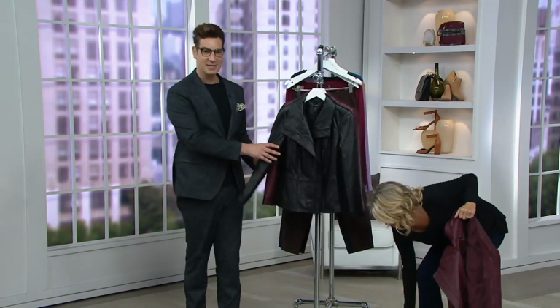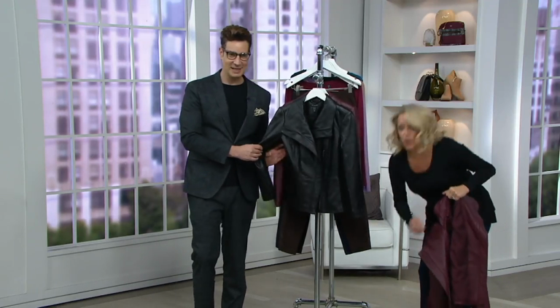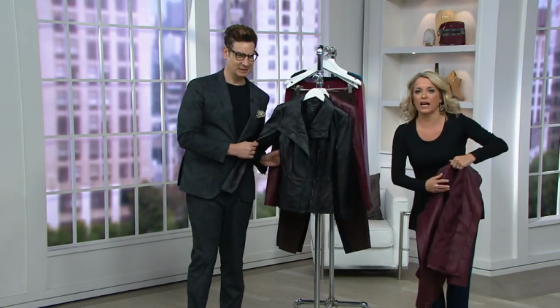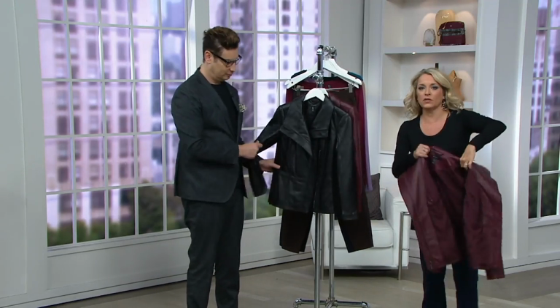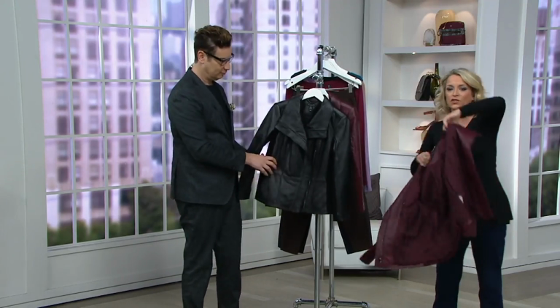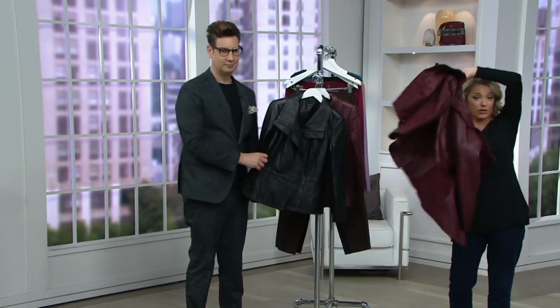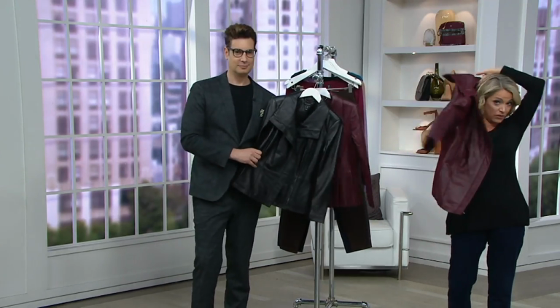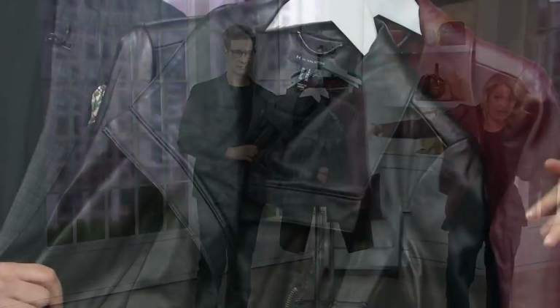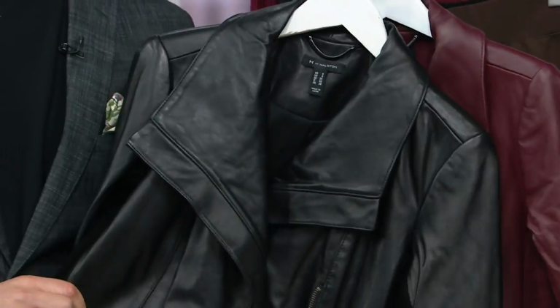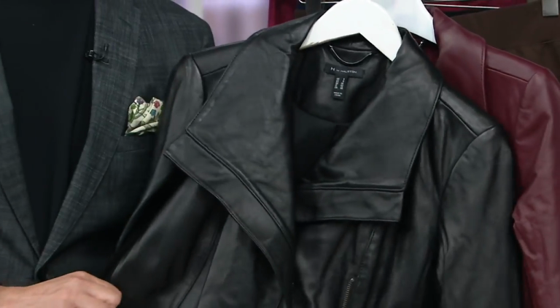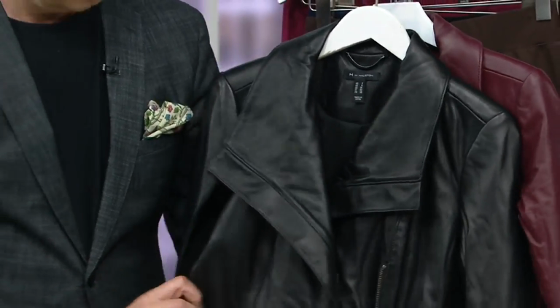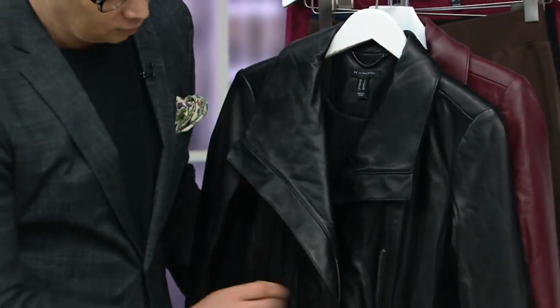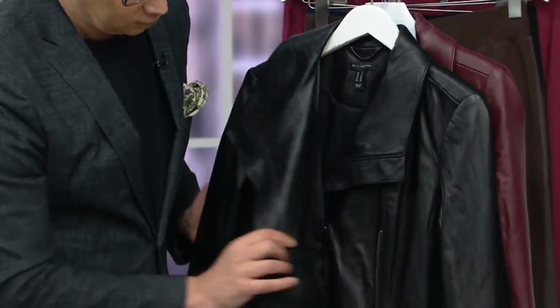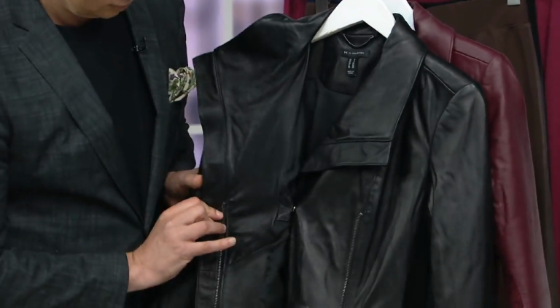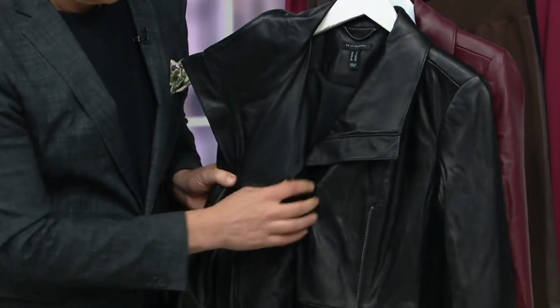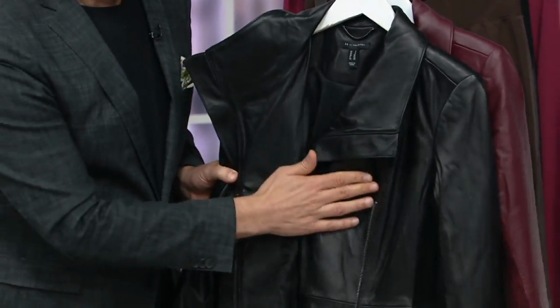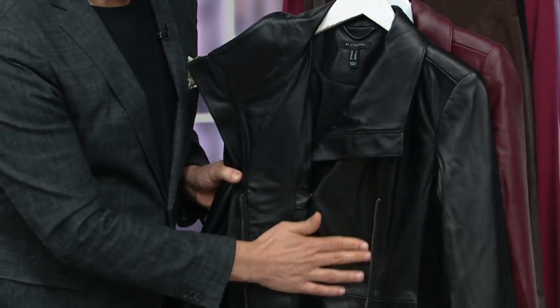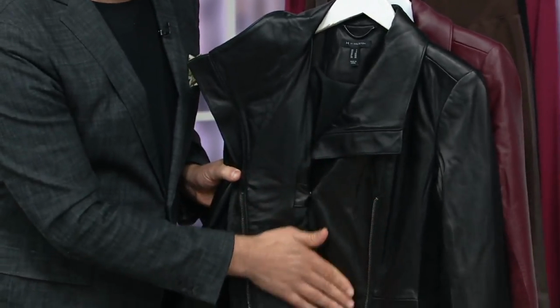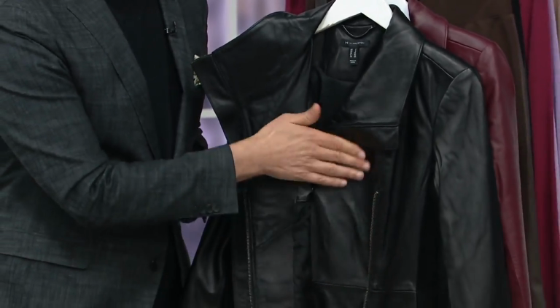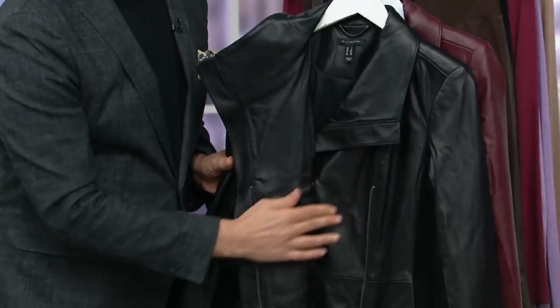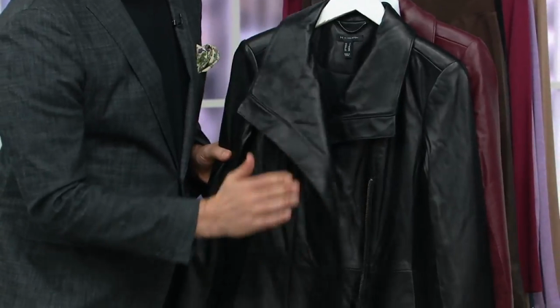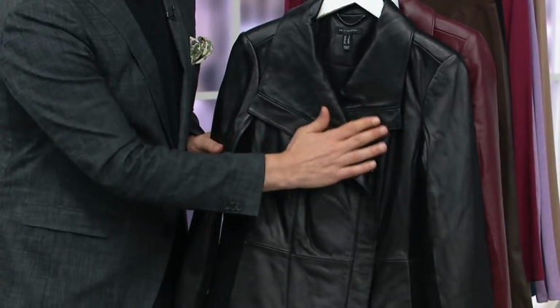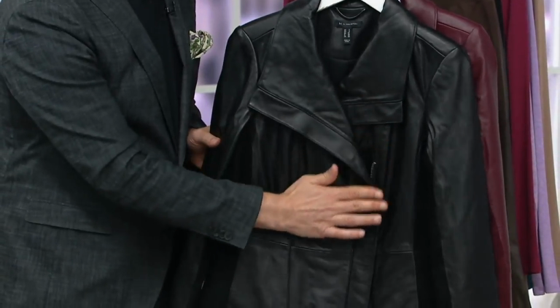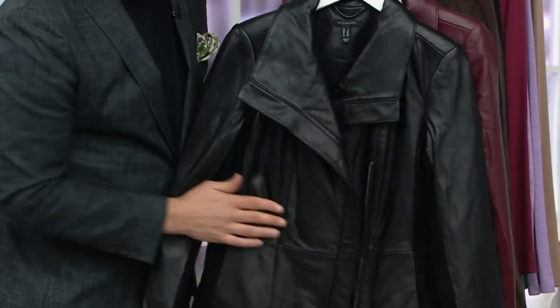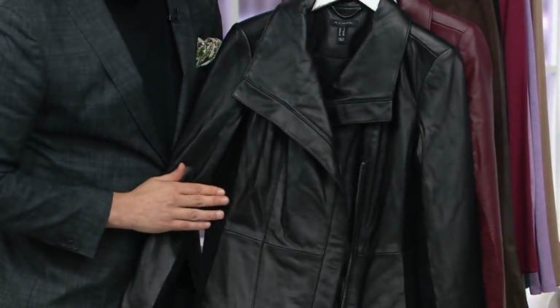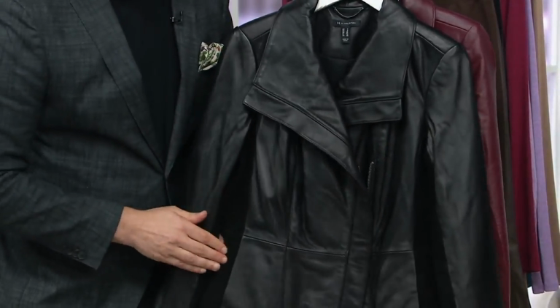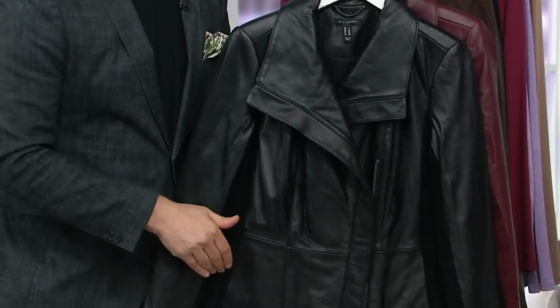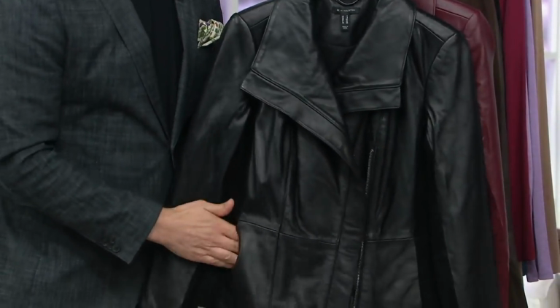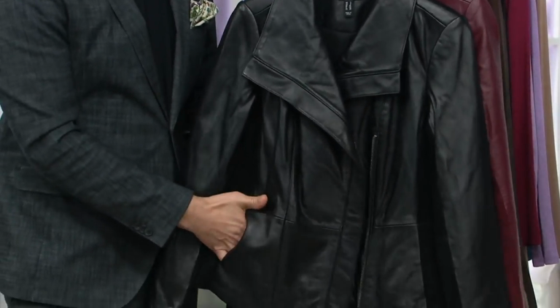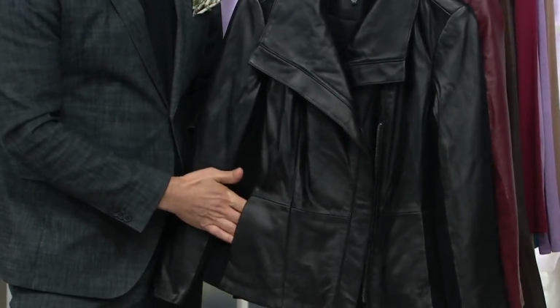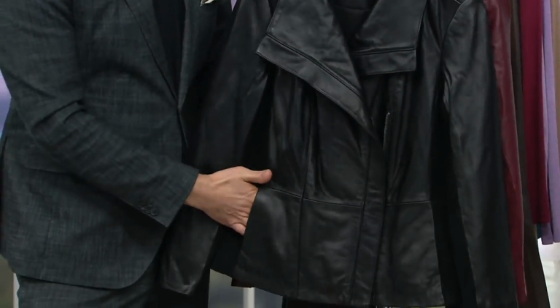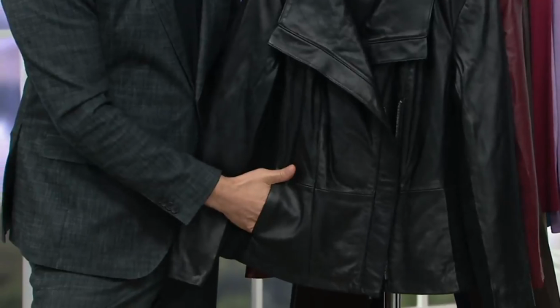It's a moto jacket, moto style, so it never goes out of style. You have taken beautiful lamb leather and just yummy suede and paired them together, Cameron, in a jacket that will last season after season, year after year.